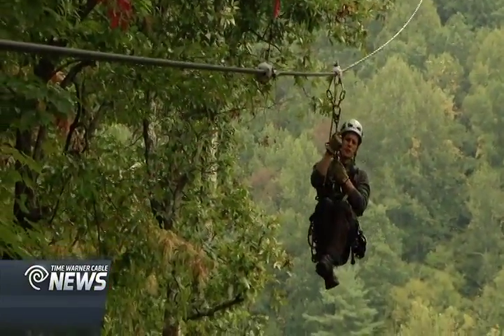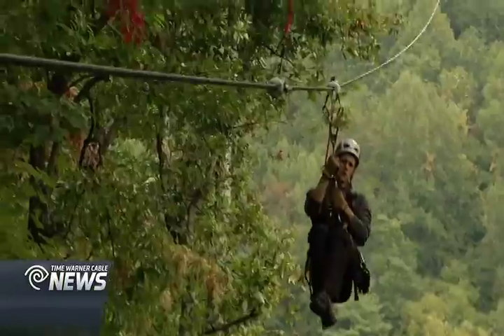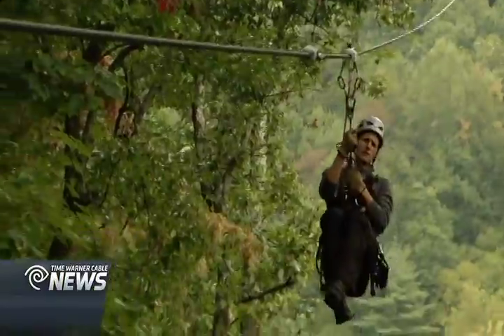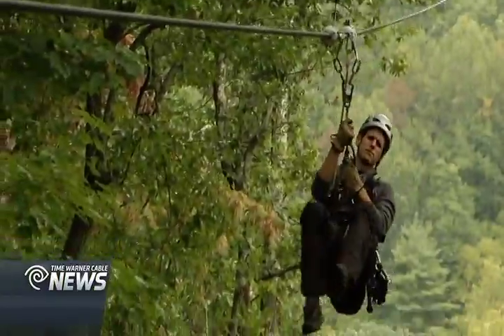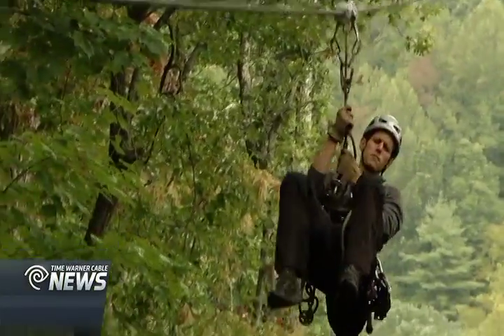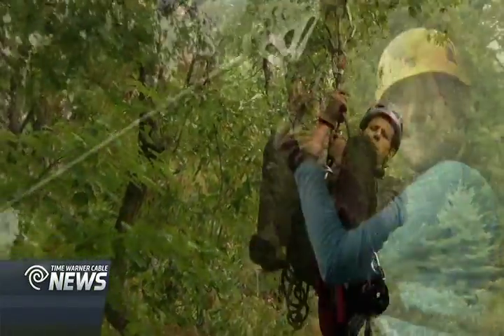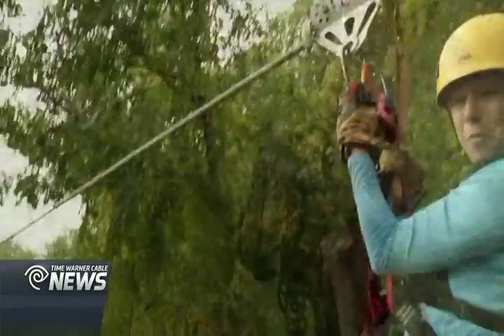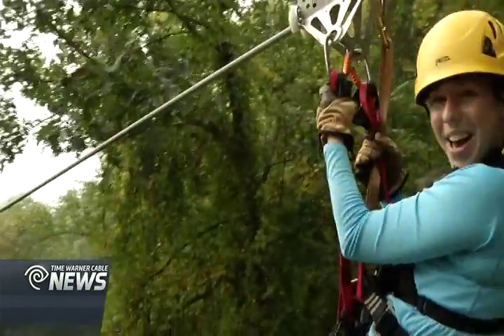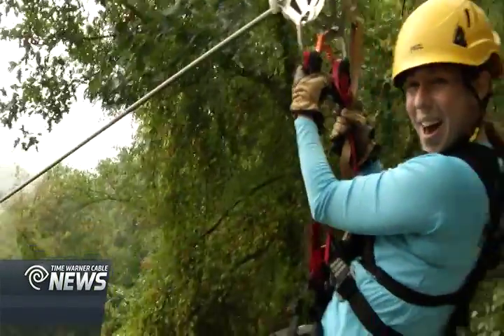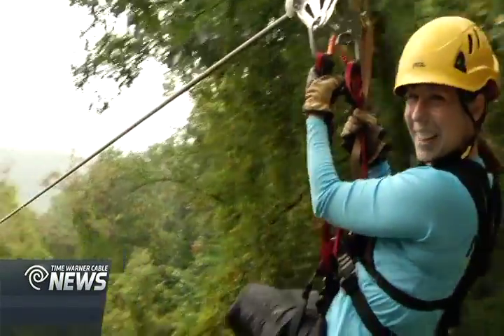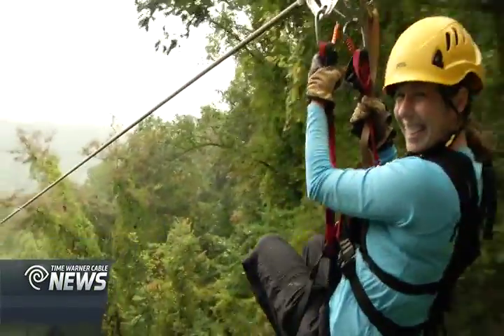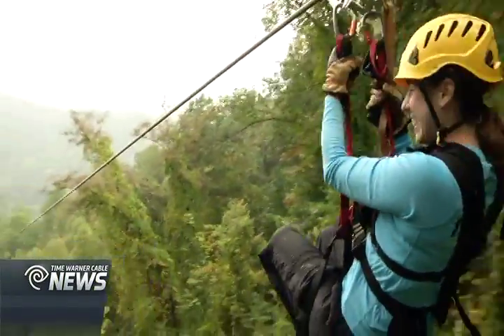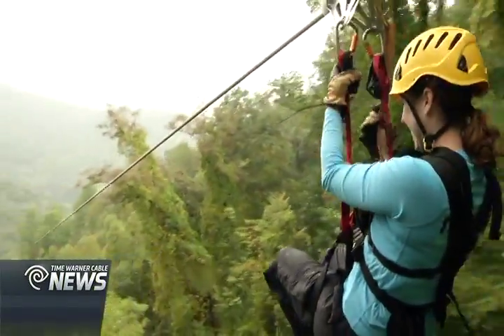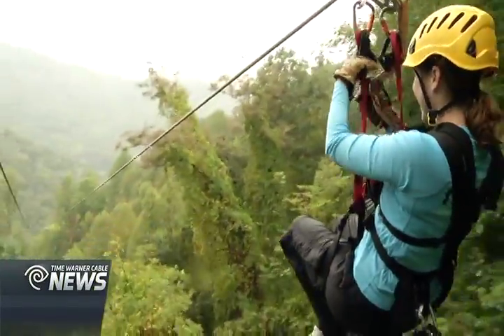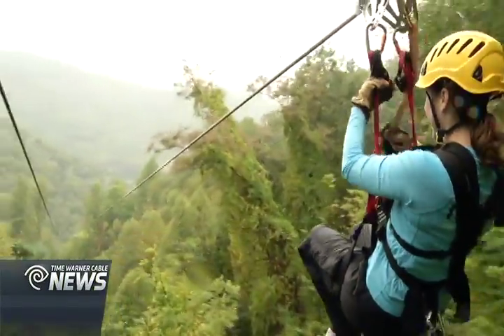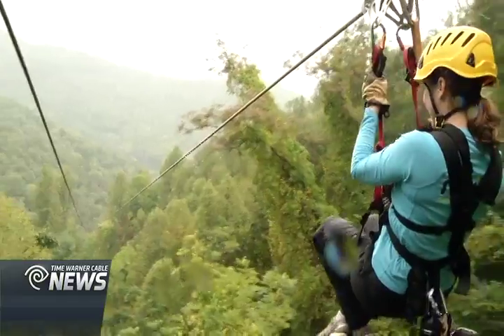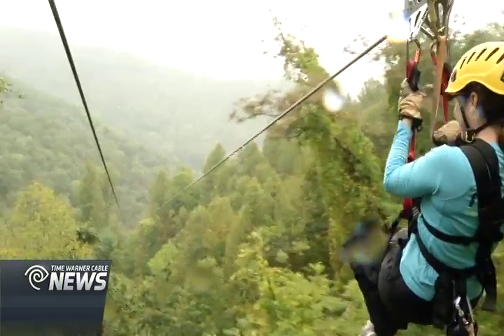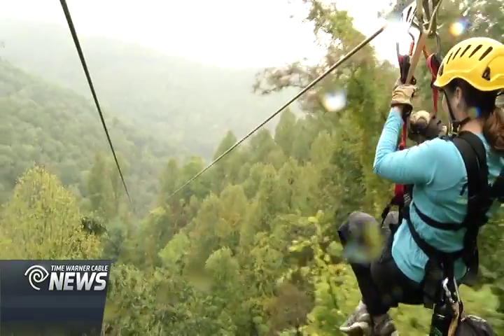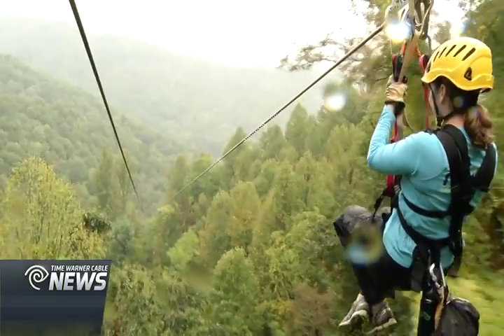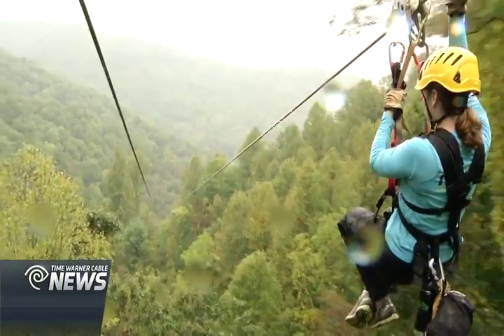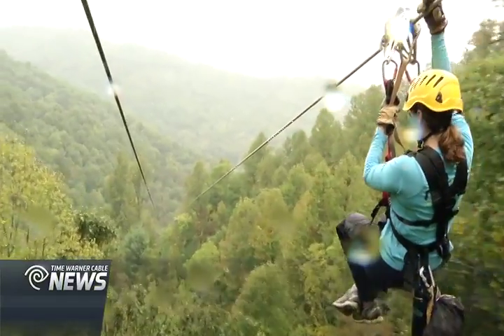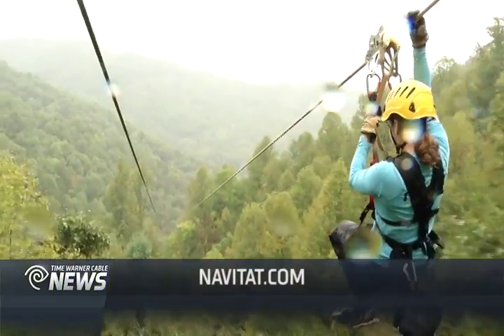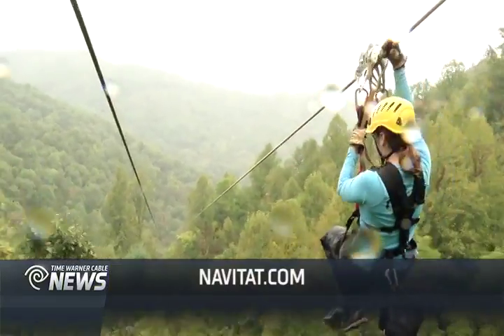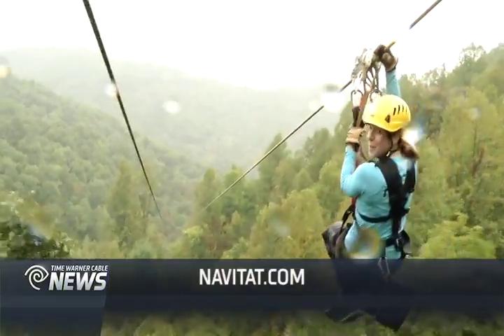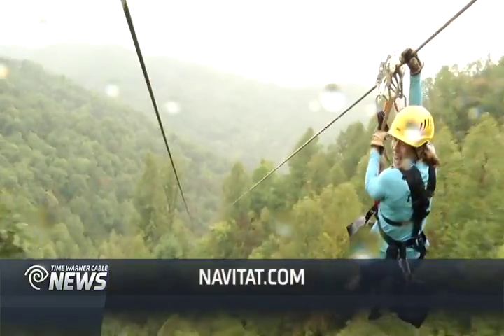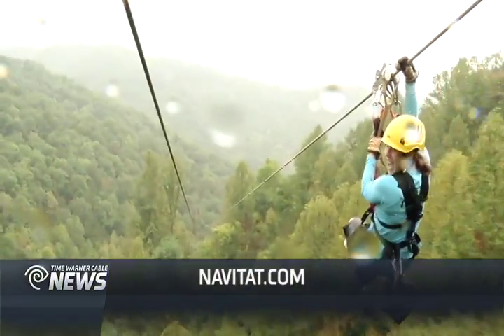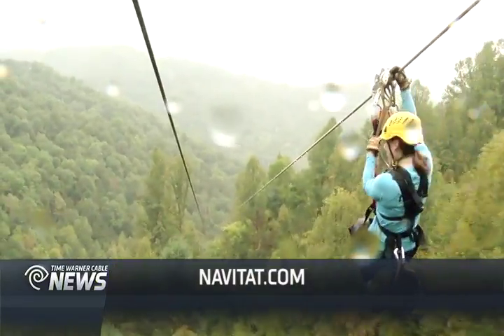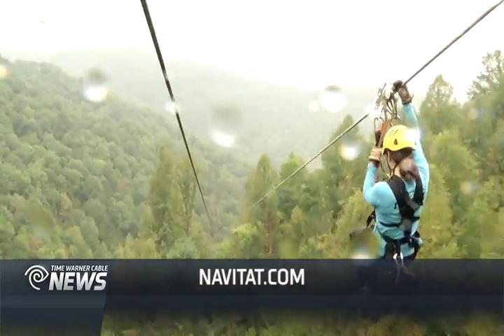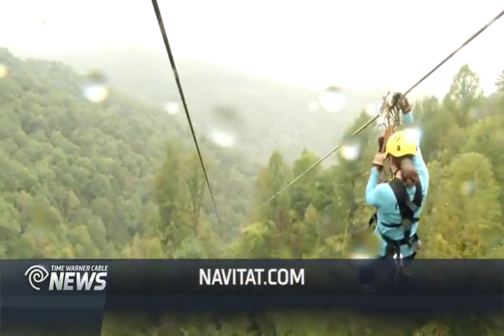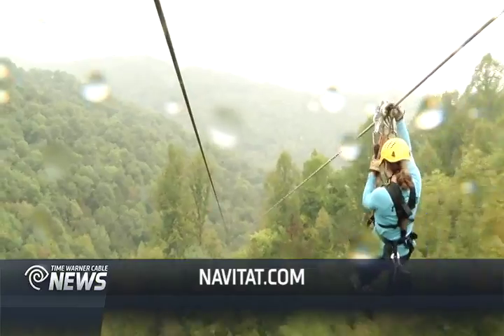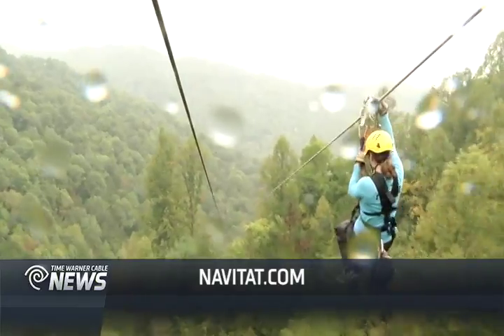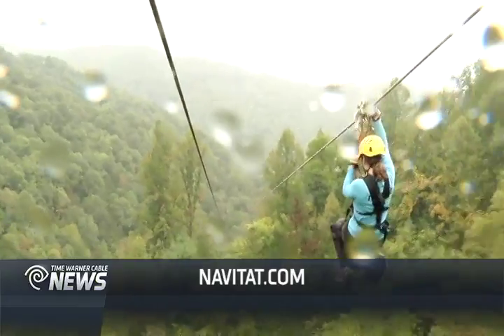Plans are for Navitat to continue developing the attraction here, including the addition of camping in the trees and aerial trekking. We're really all about tree-based adventure. I'm Richard Green, taking you around Carolina.